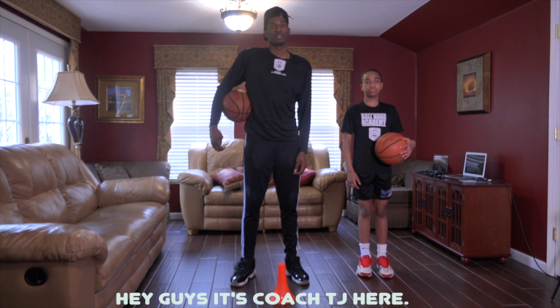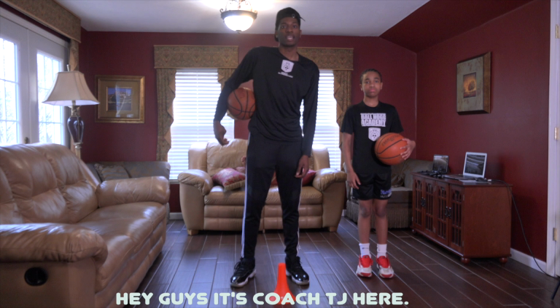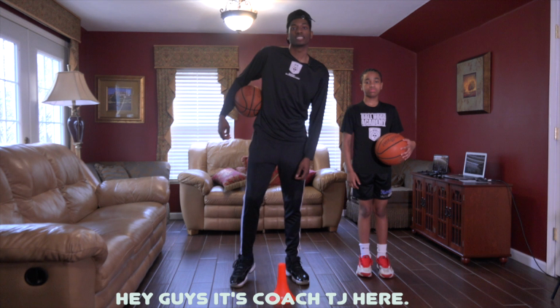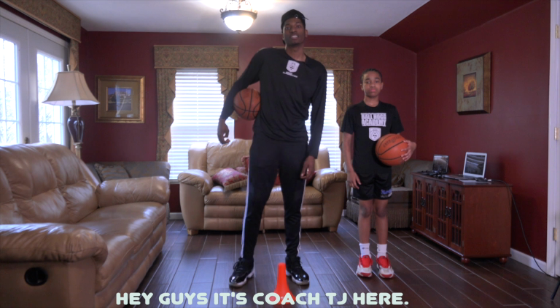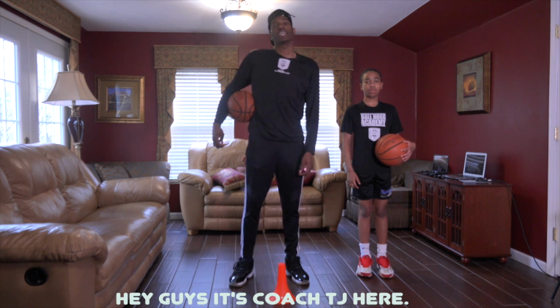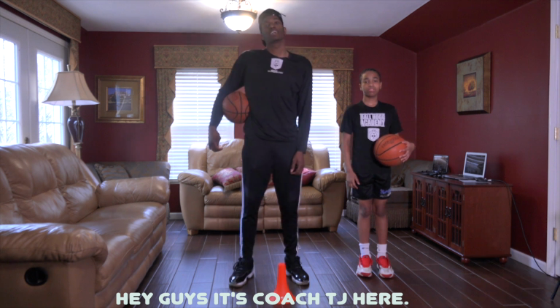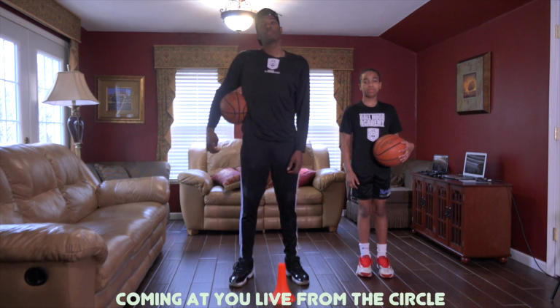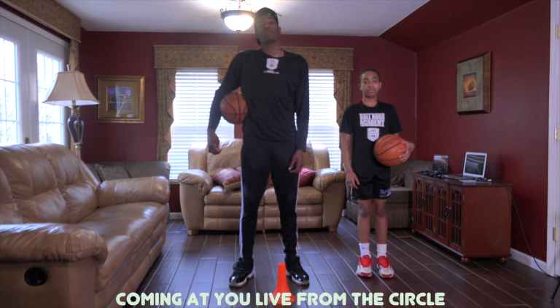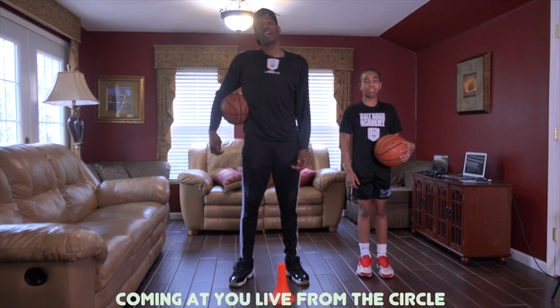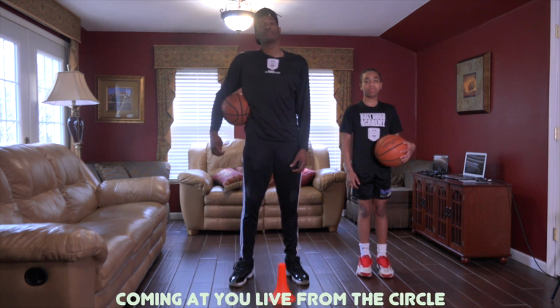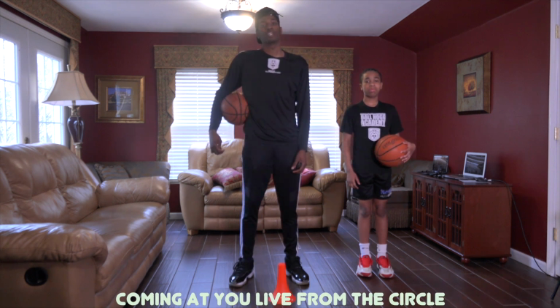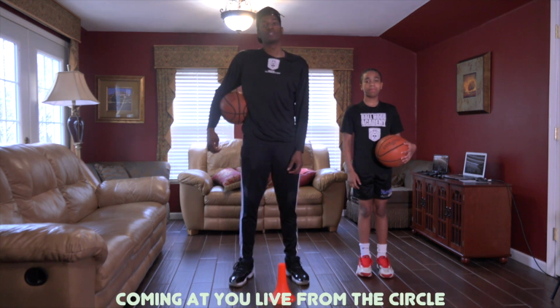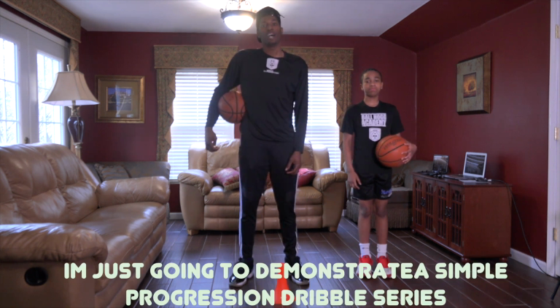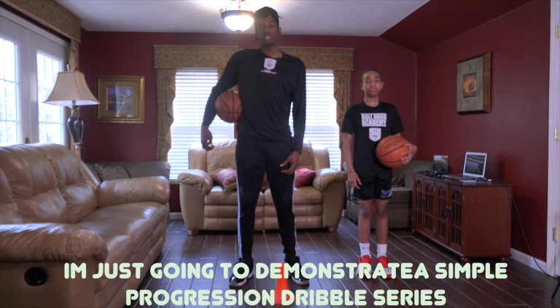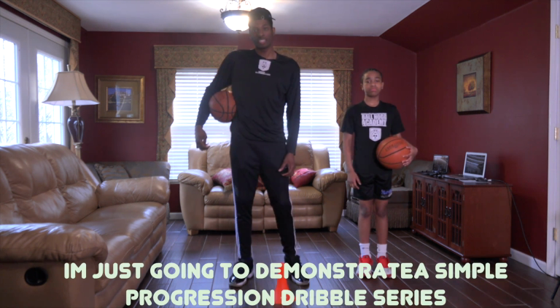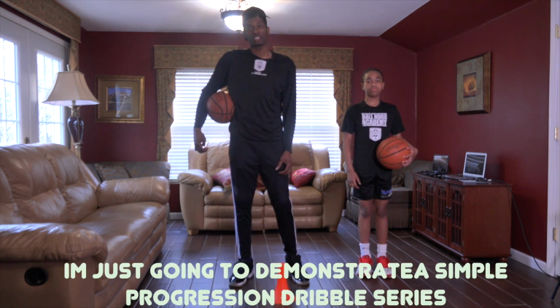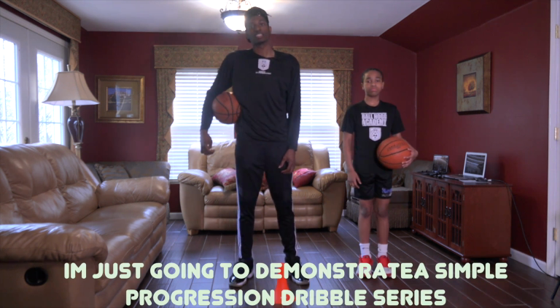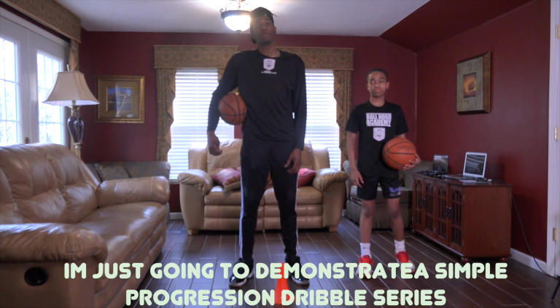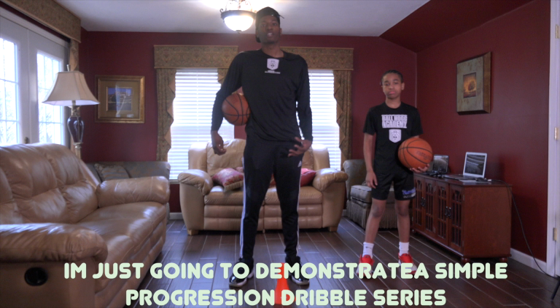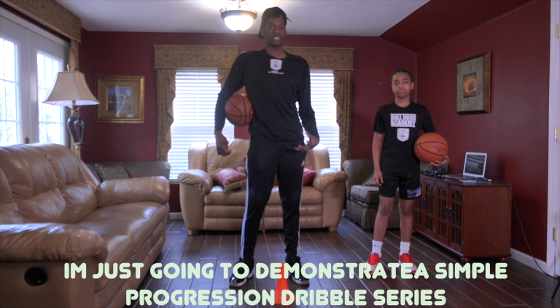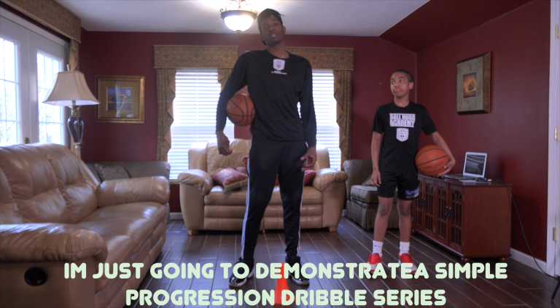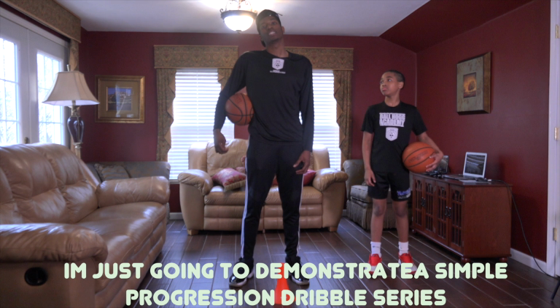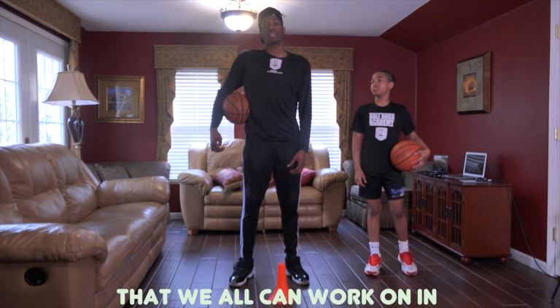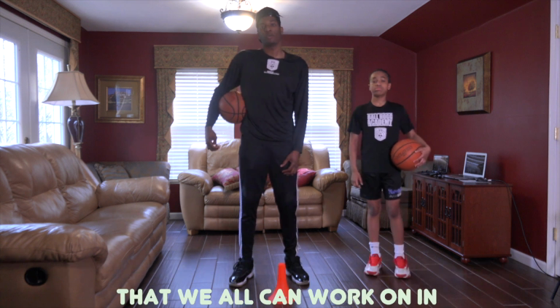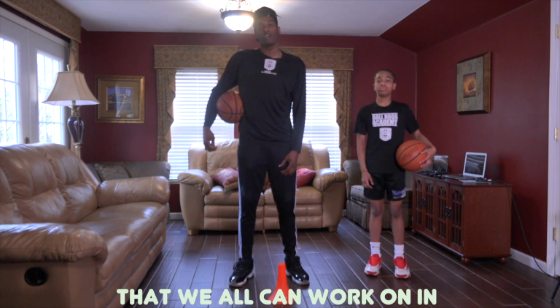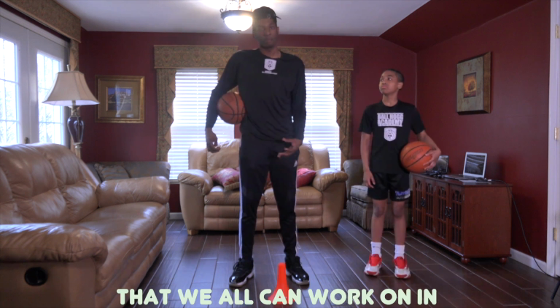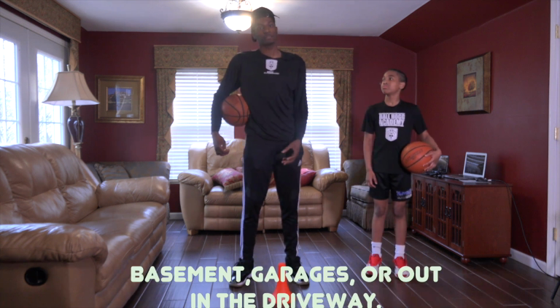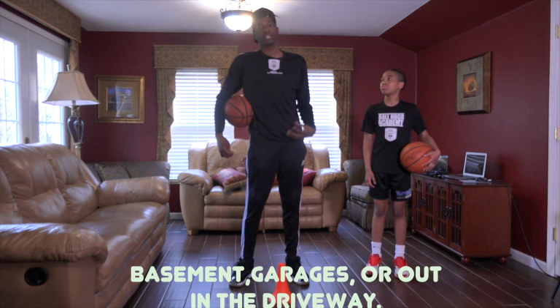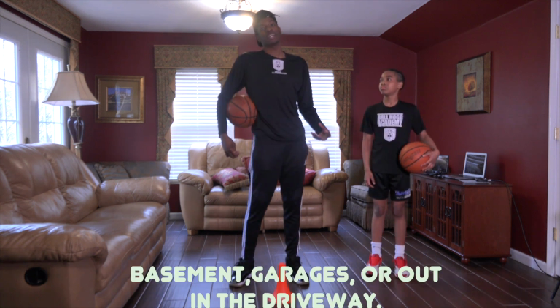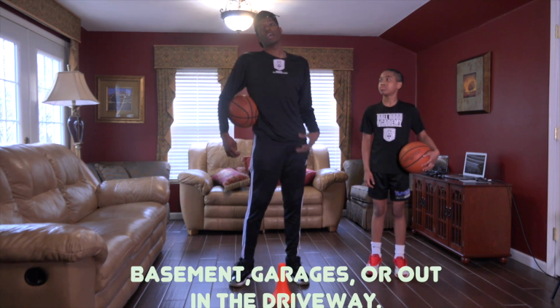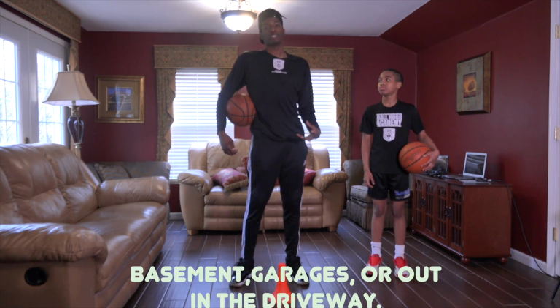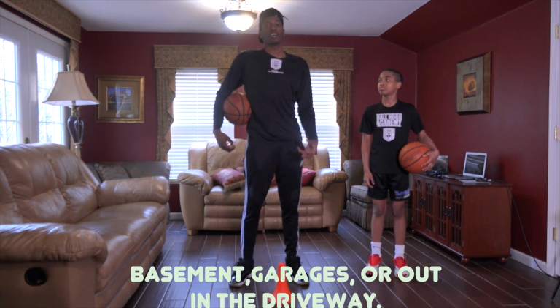Hey guys, it's Coach TJ here, coming at you all live from the circle. I'm just going to demonstrate a simple progression dribble series that we can all work on in our basement, garages, or out in the driveway.